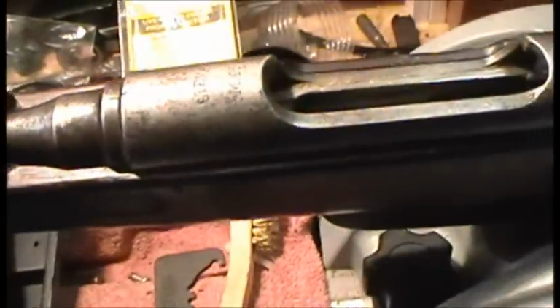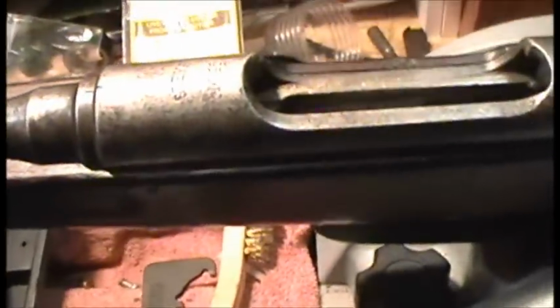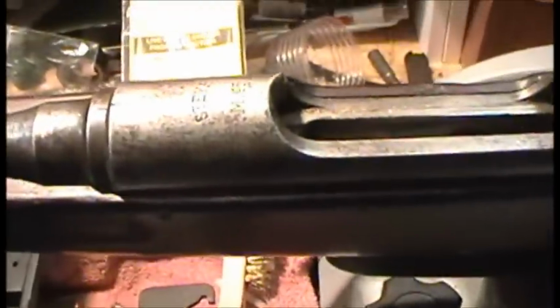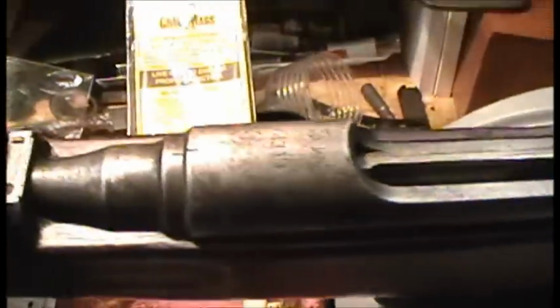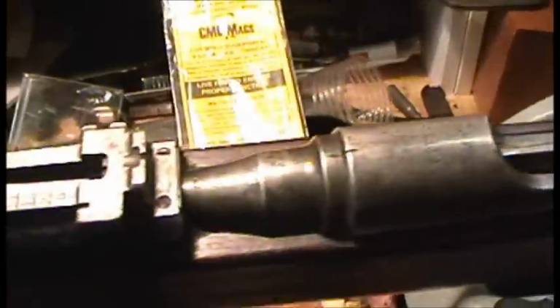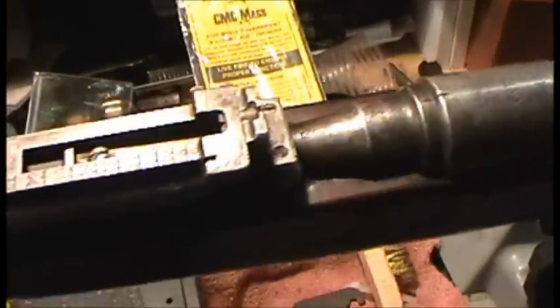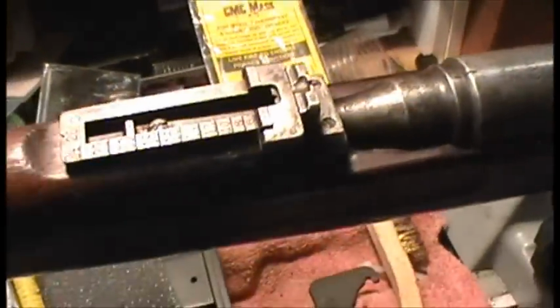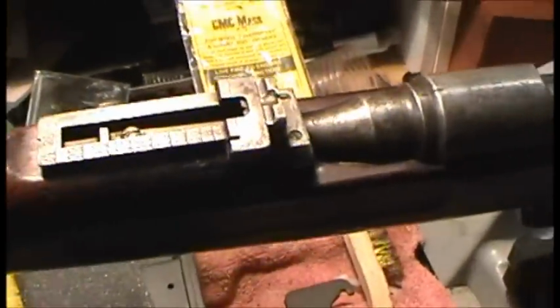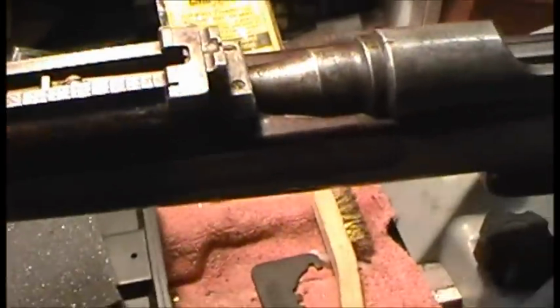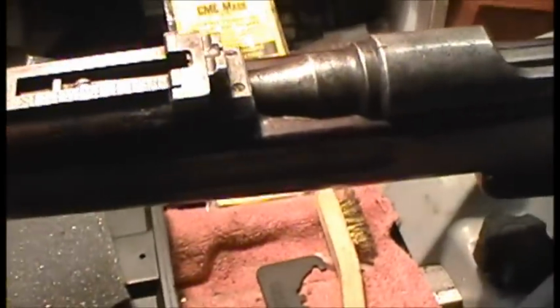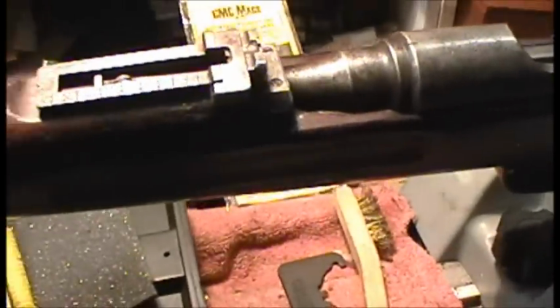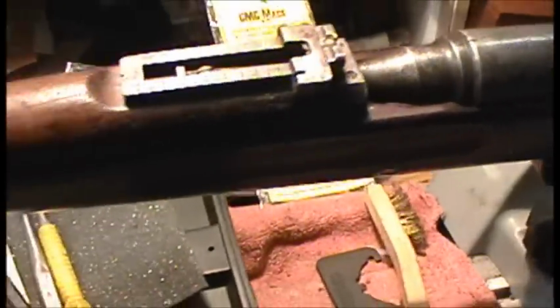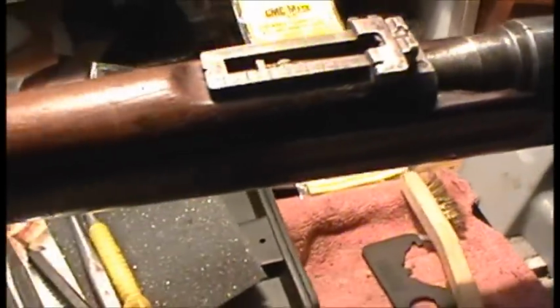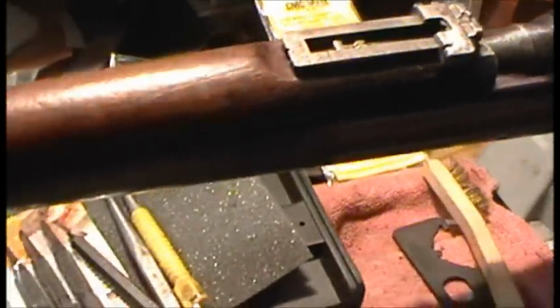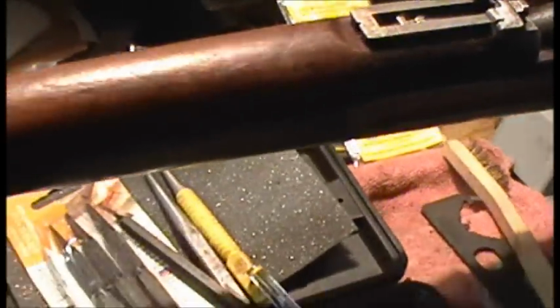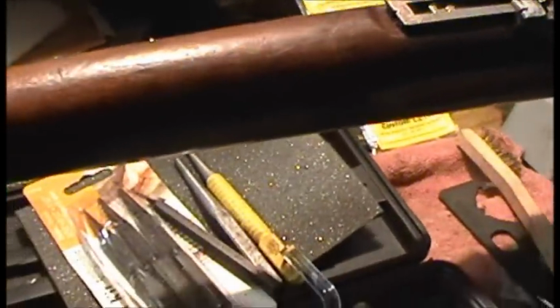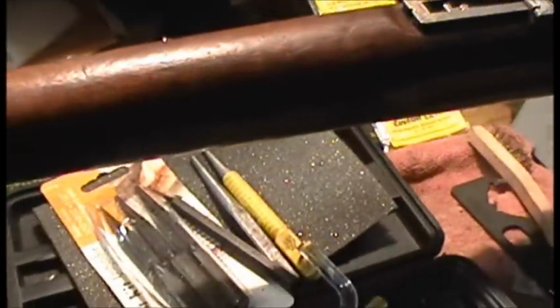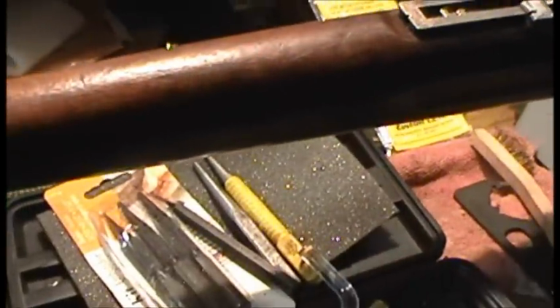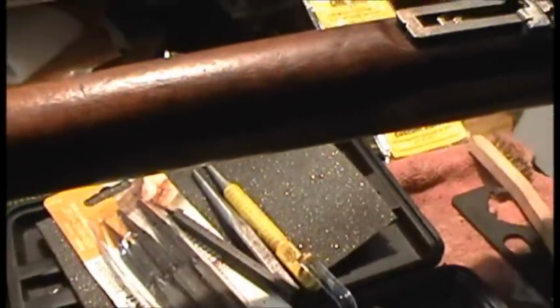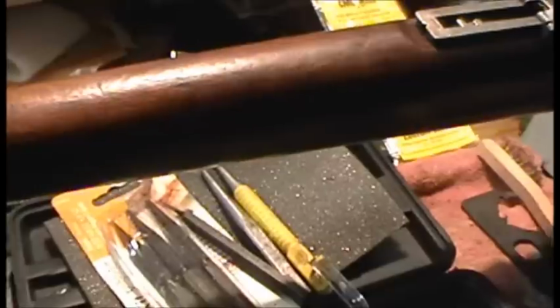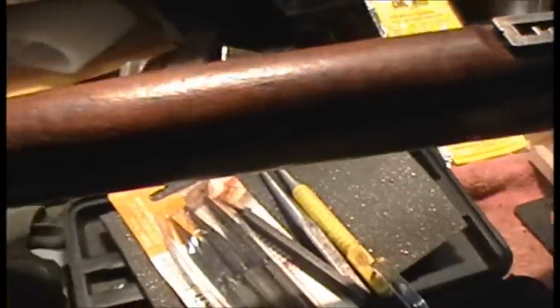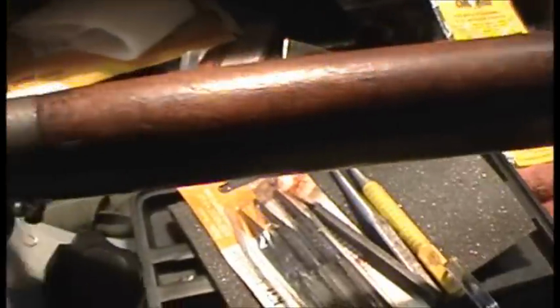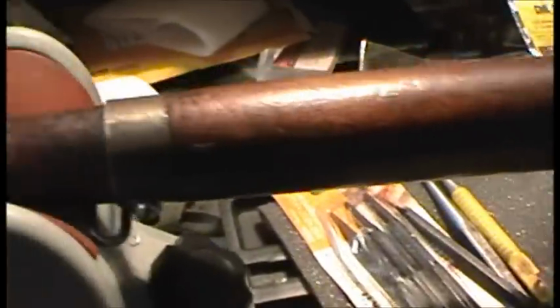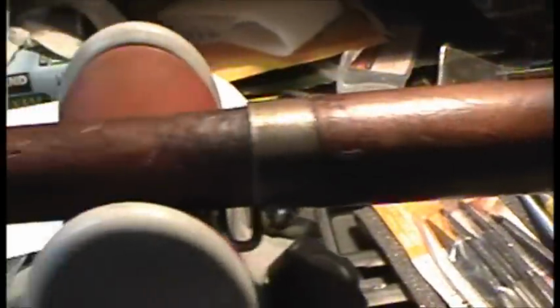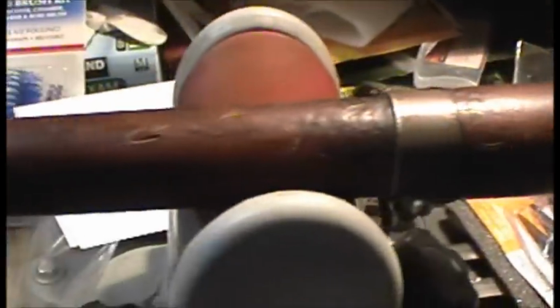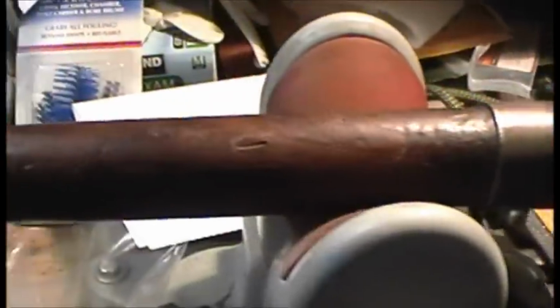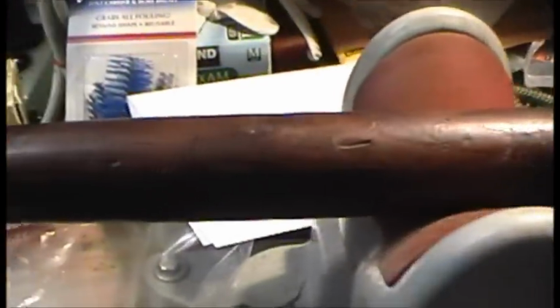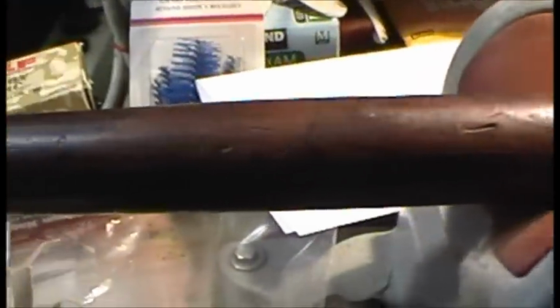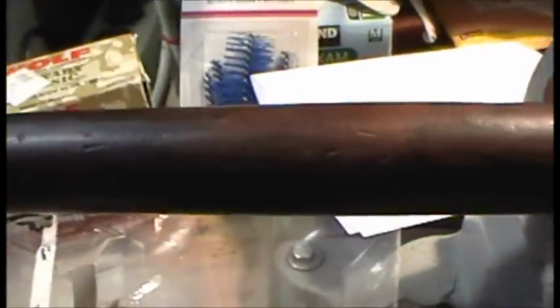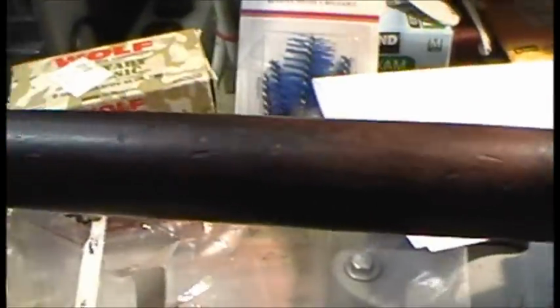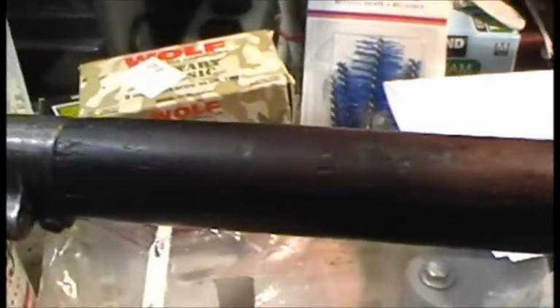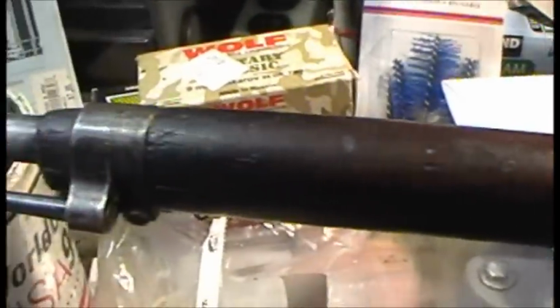The bore is pretty good. It looks pretty good from what I could tell. I haven't run anything through it yet — I'll put a bore light in it and we'll check it out here in a sec.